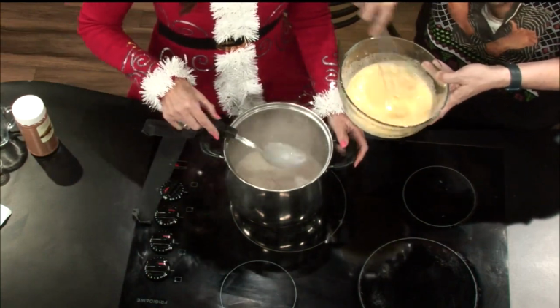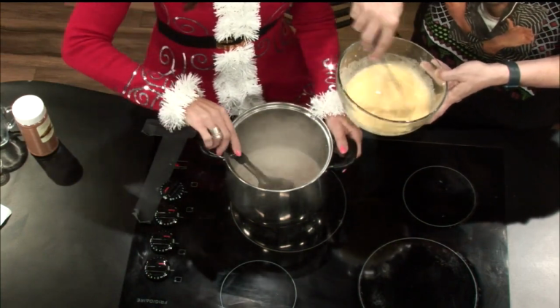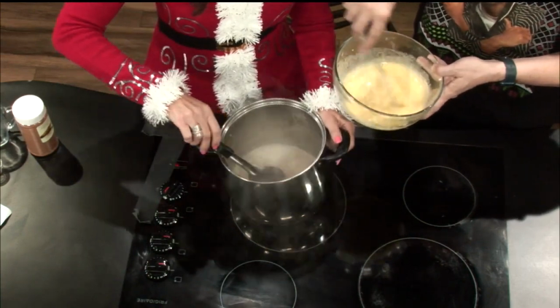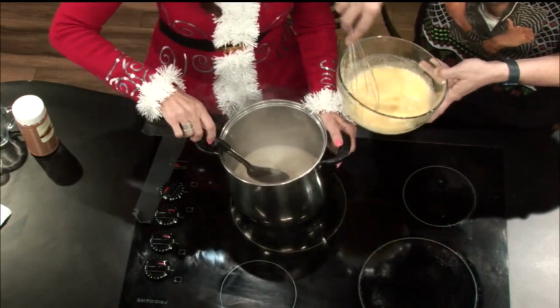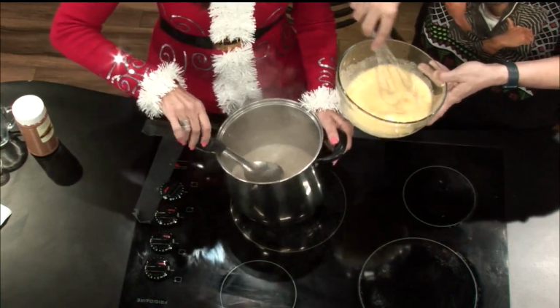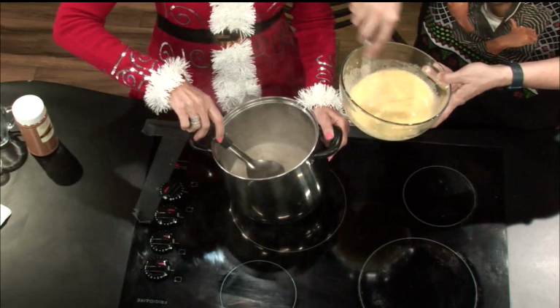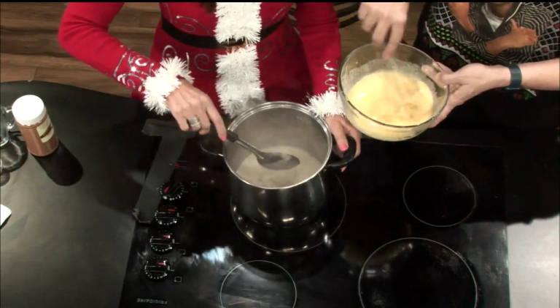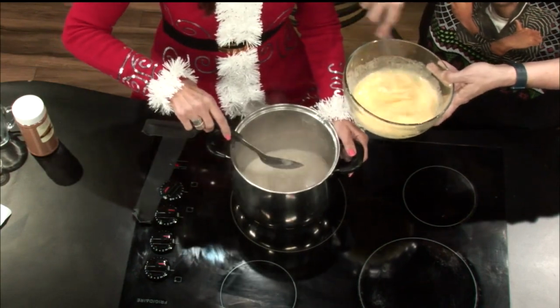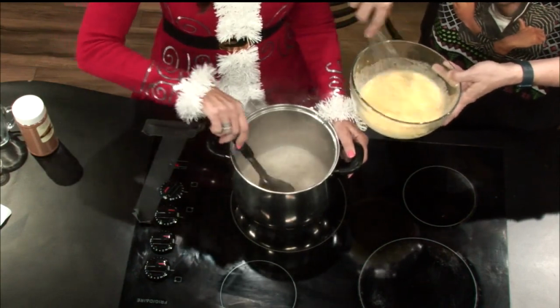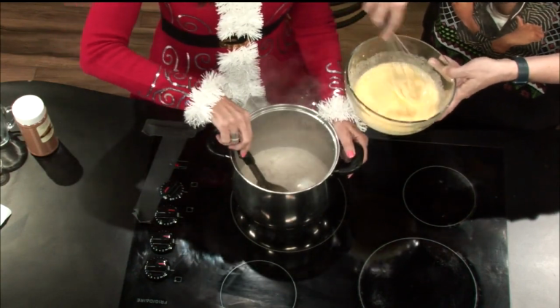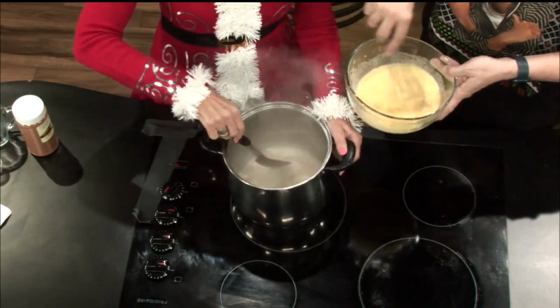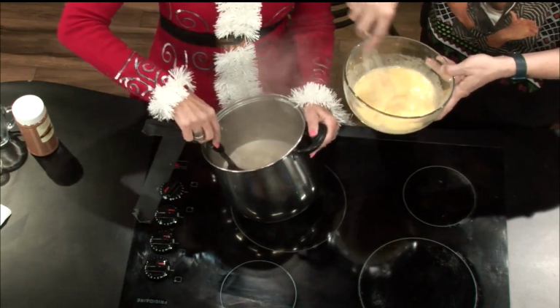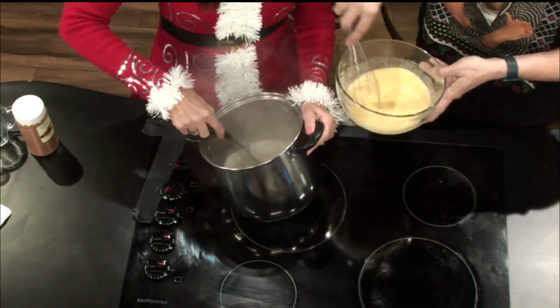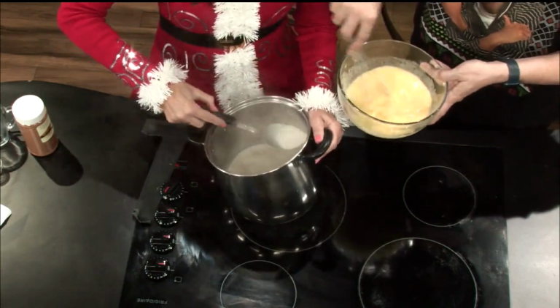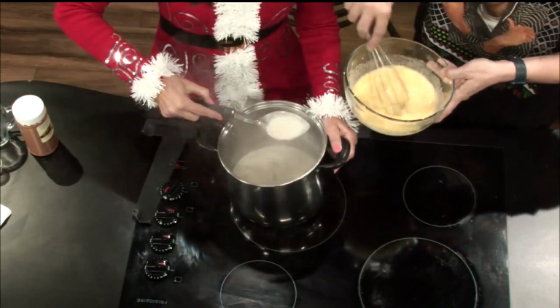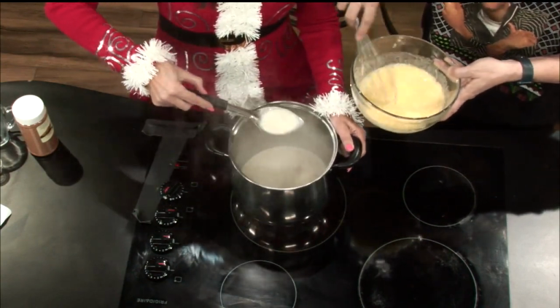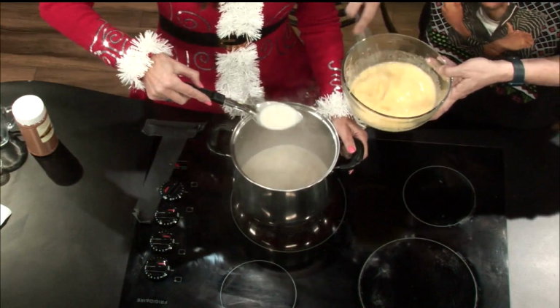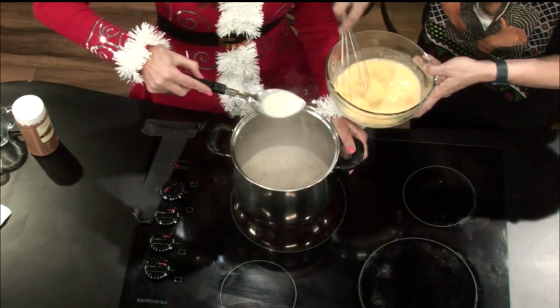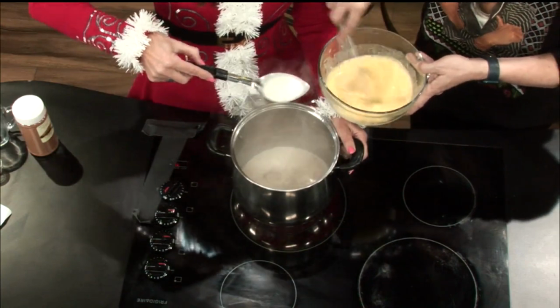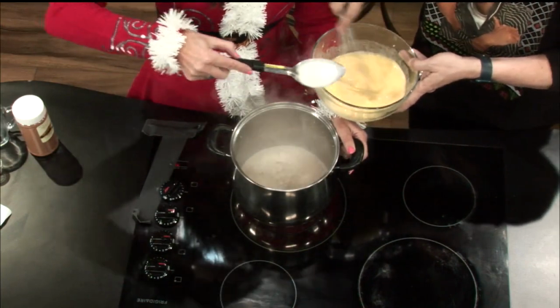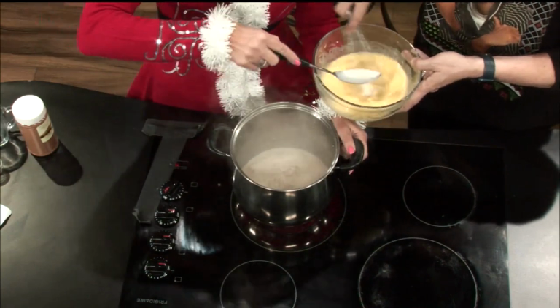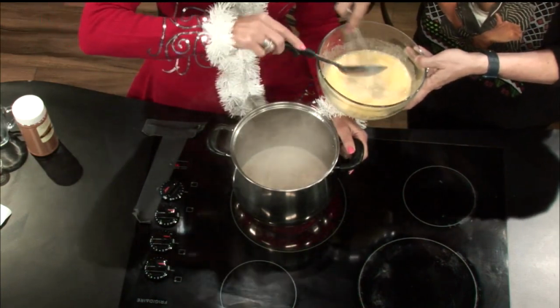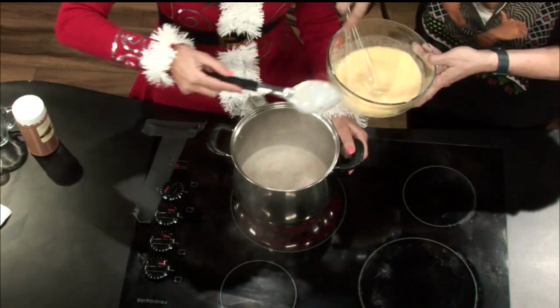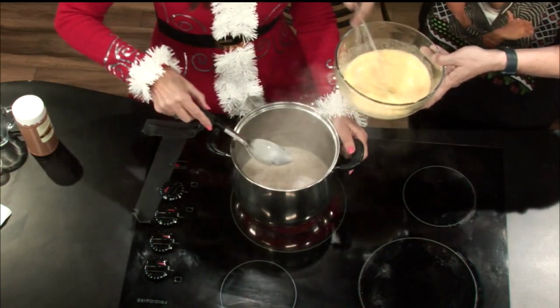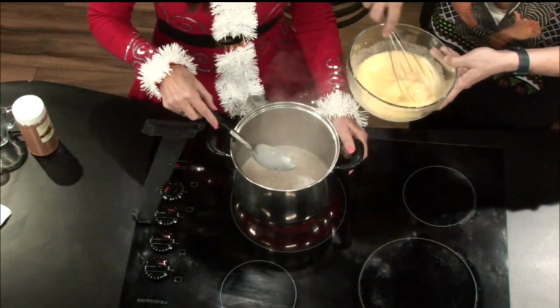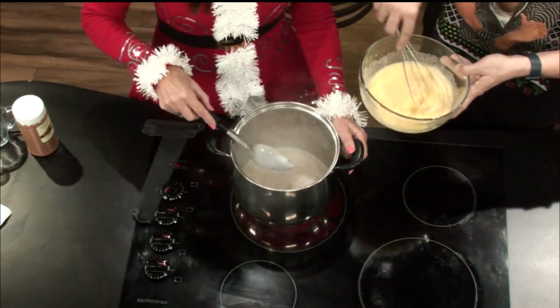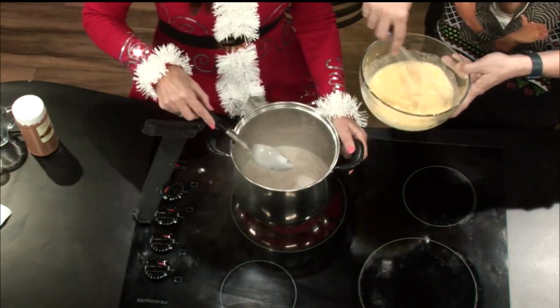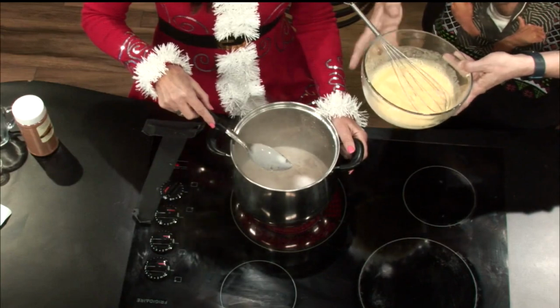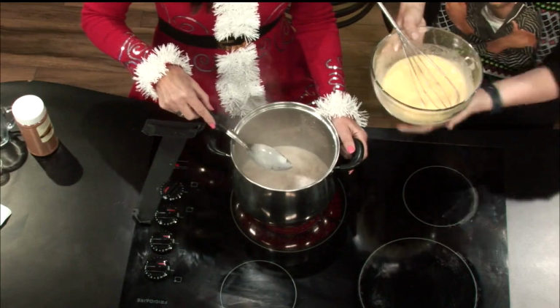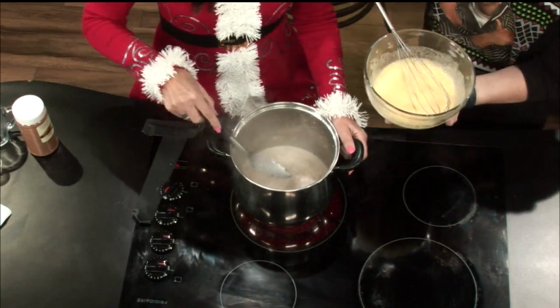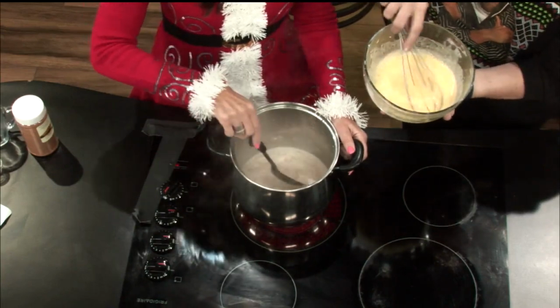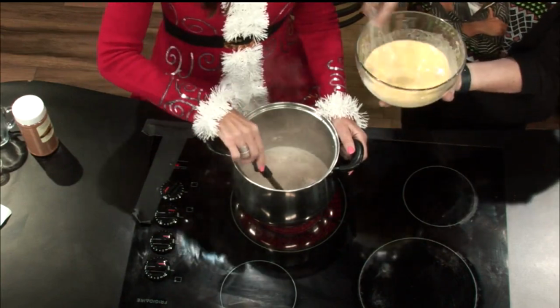My left hand's getting a little tired. Do you want to switch roles? No. I just don't want any curdling. No curdling. I'm trying to feel the bottom of the bowl to see how hot it's getting. Is it warming up? No, not yet.